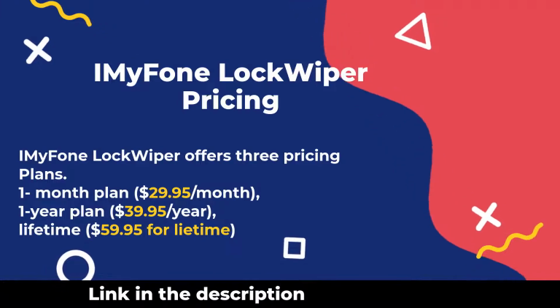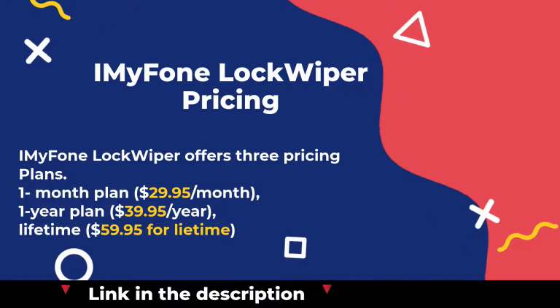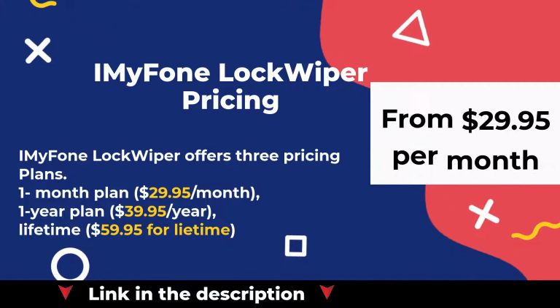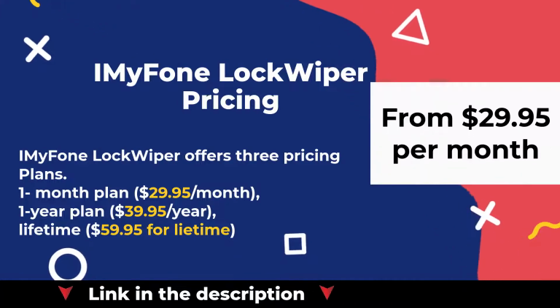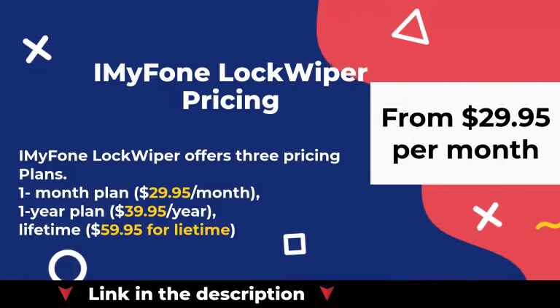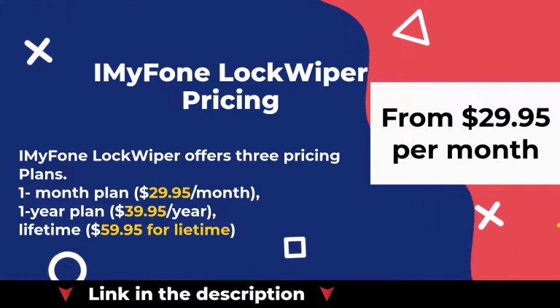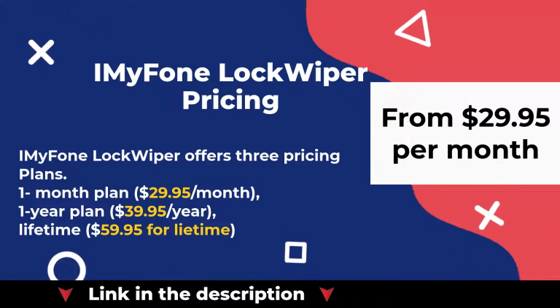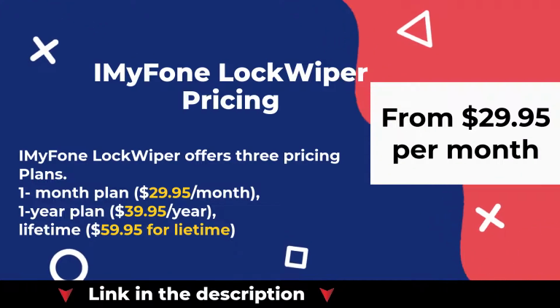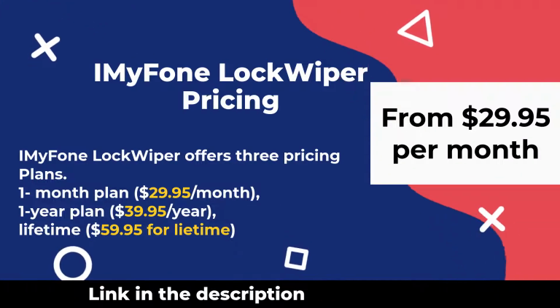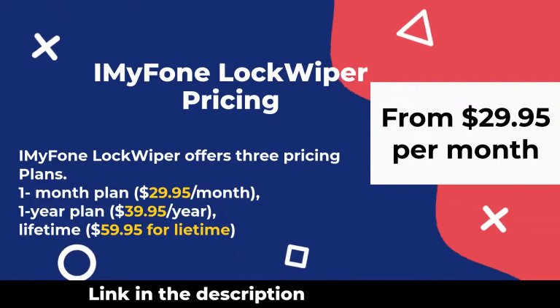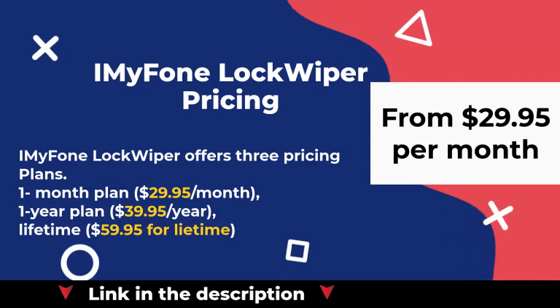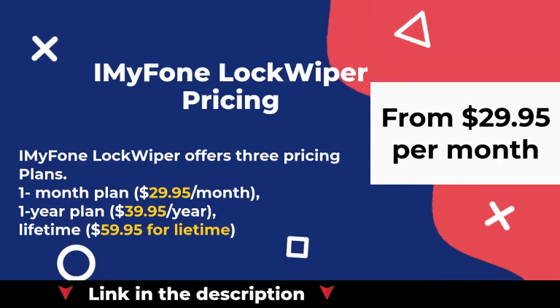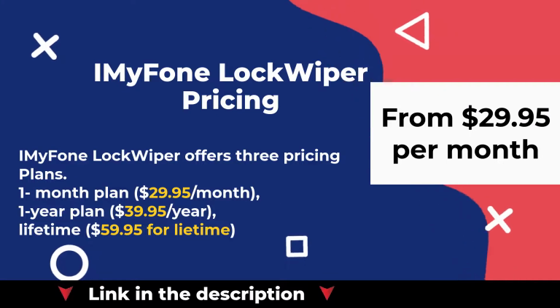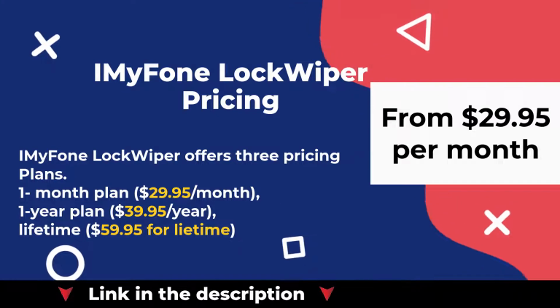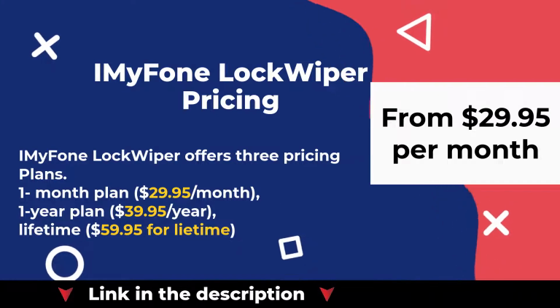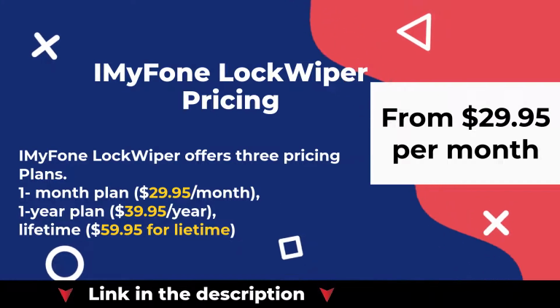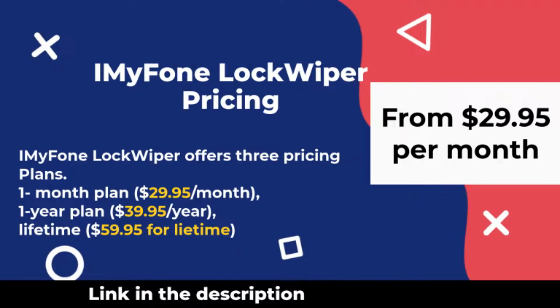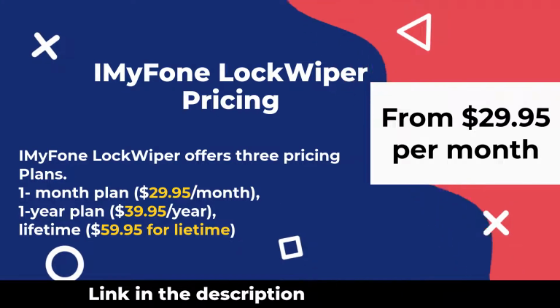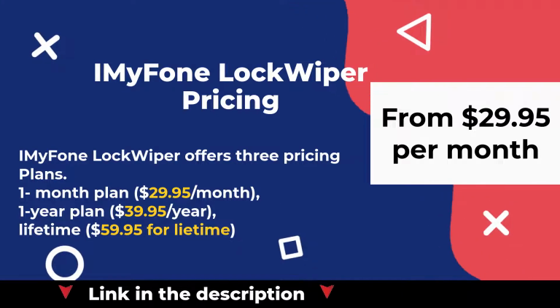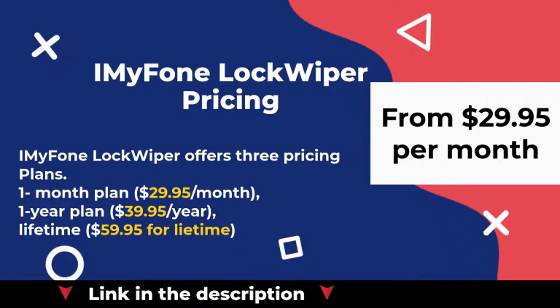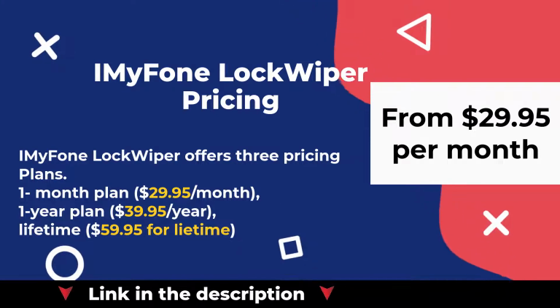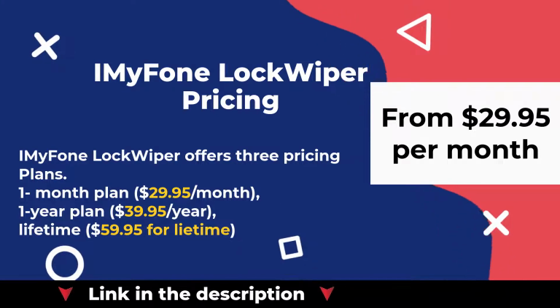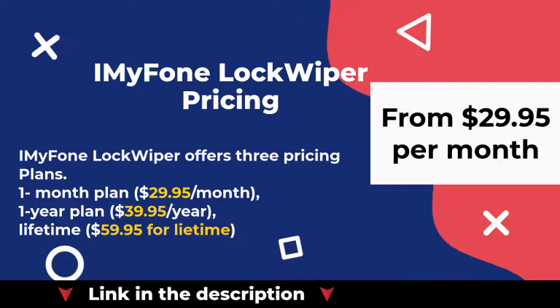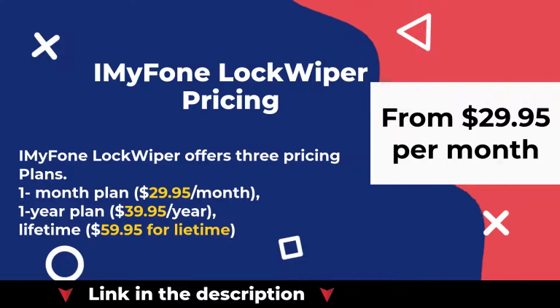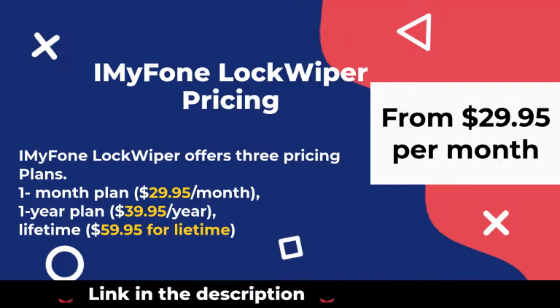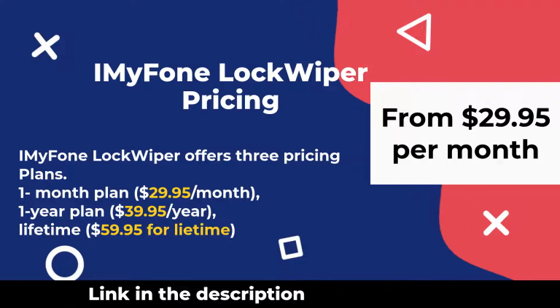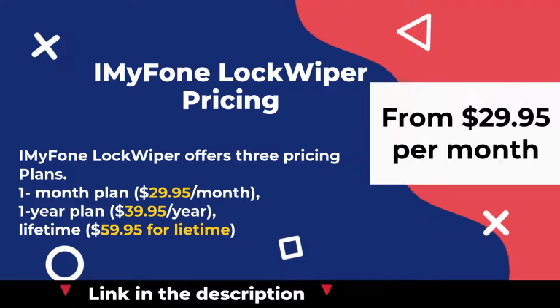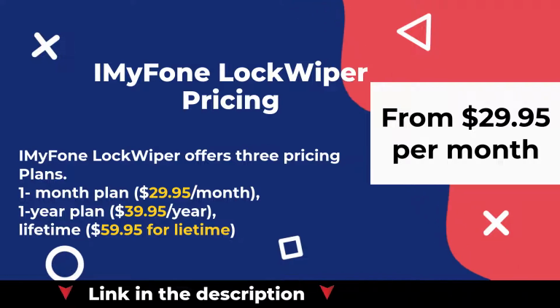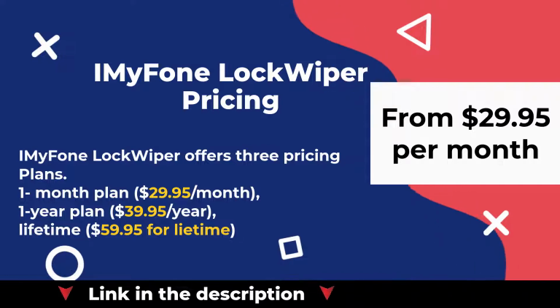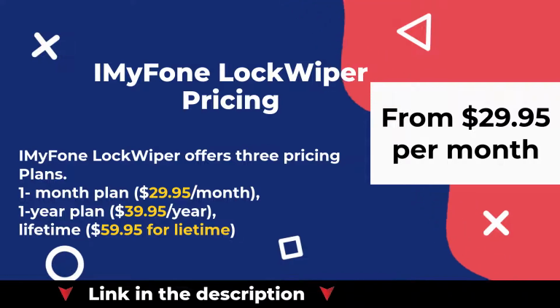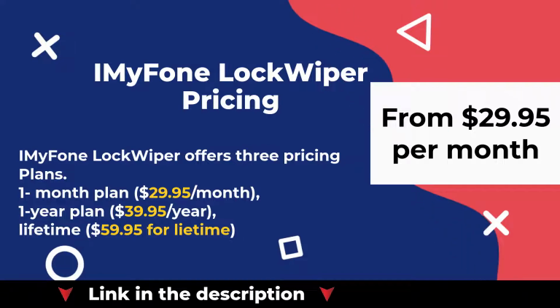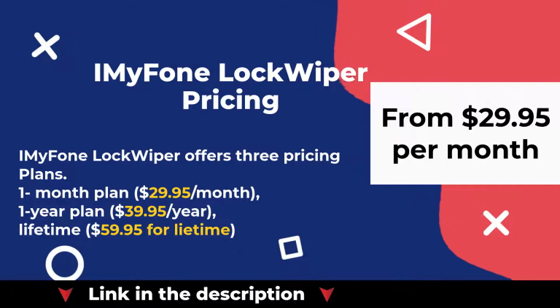iMyFone LockWiper offers 3 pricing plans: a 1-month plan at $29.95 per month, a 1-year plan at $39.95 per year, and a lifetime plan at $59.95 for all time.